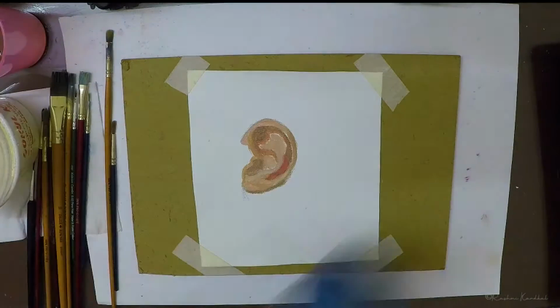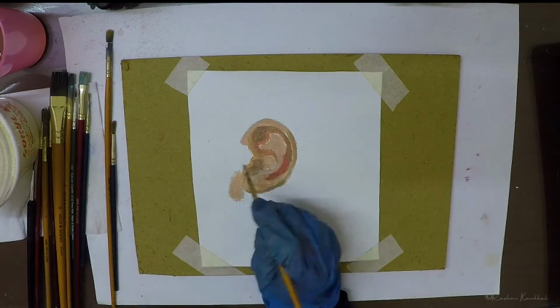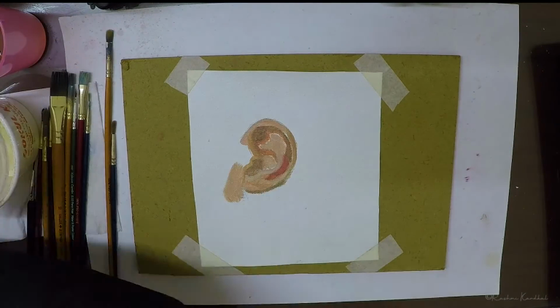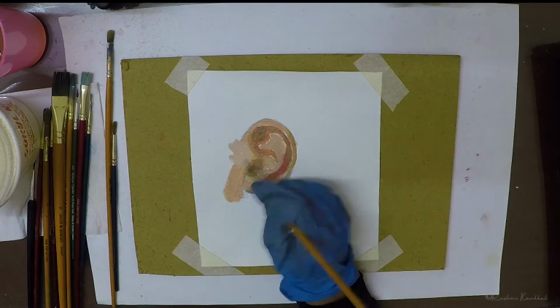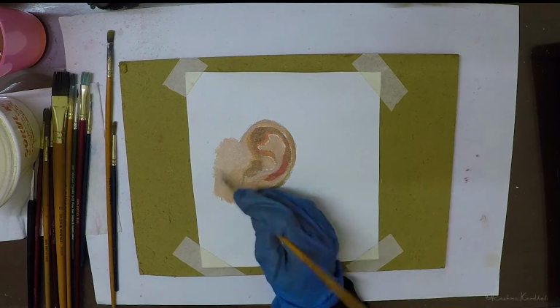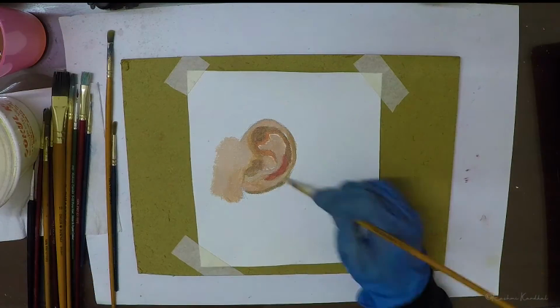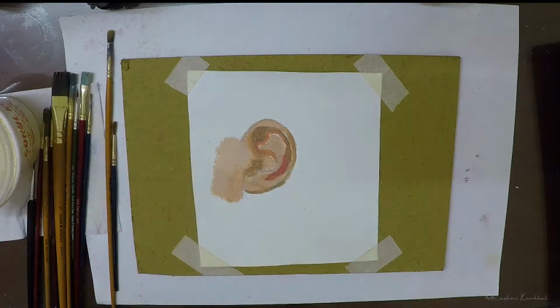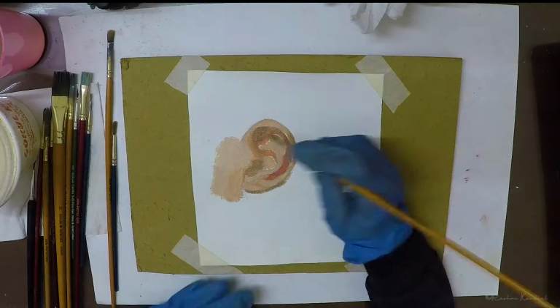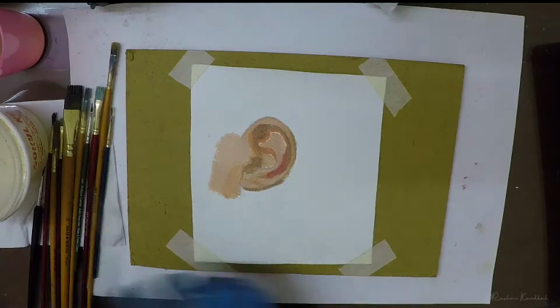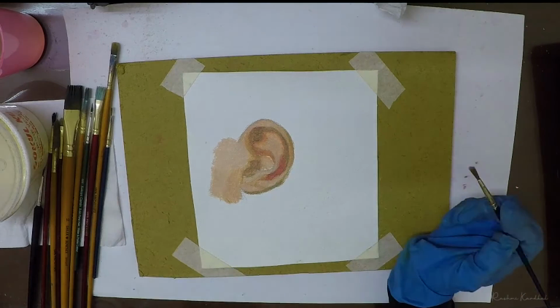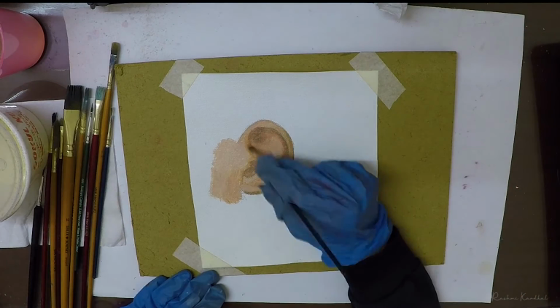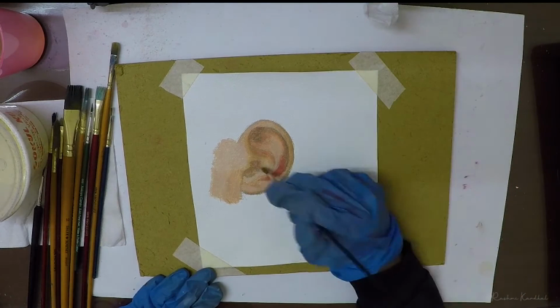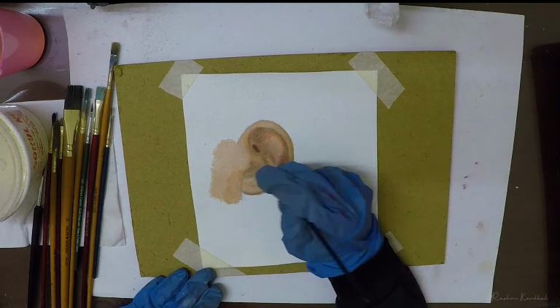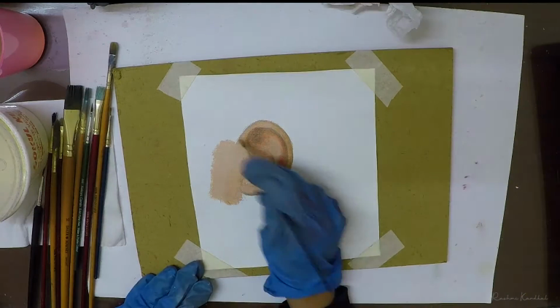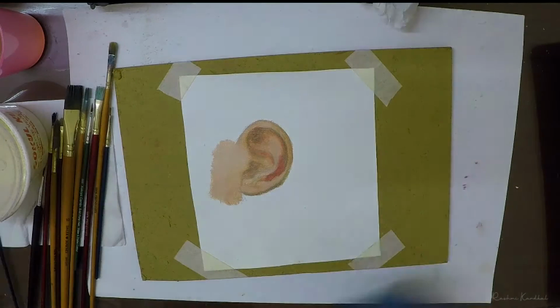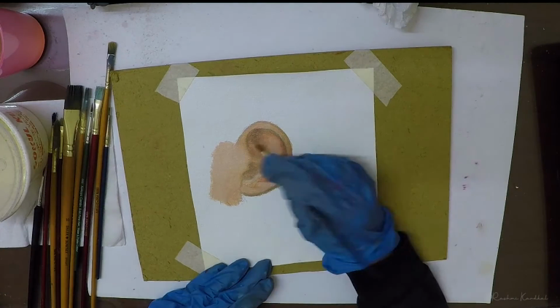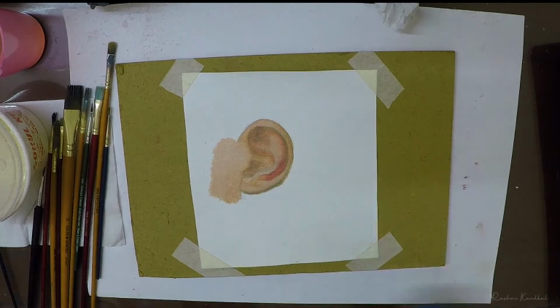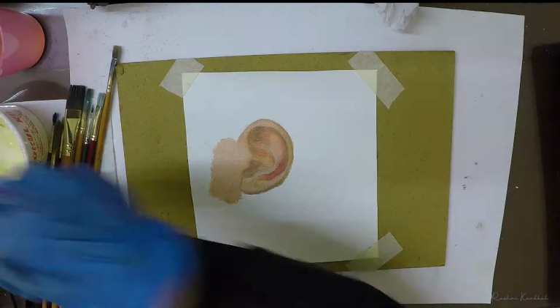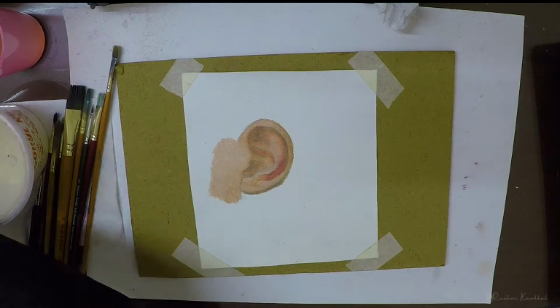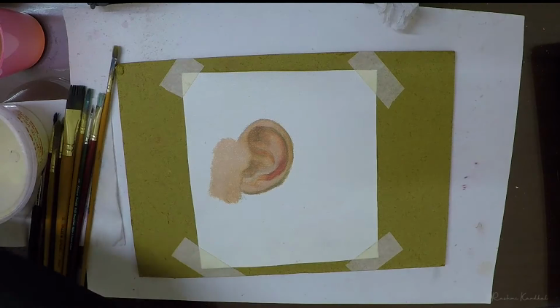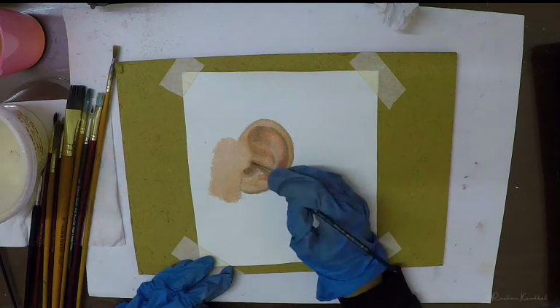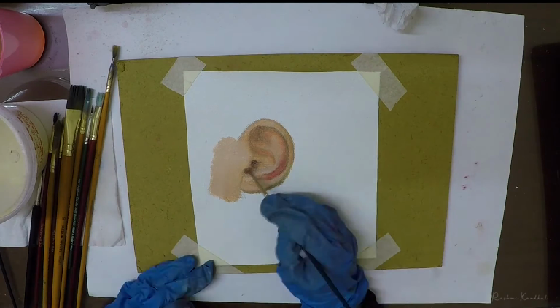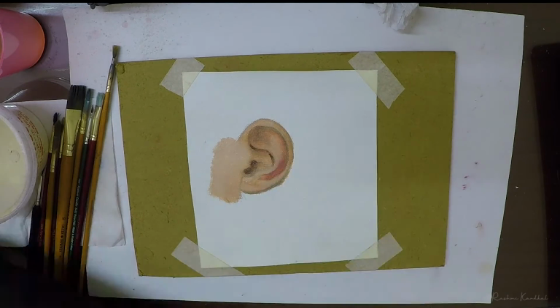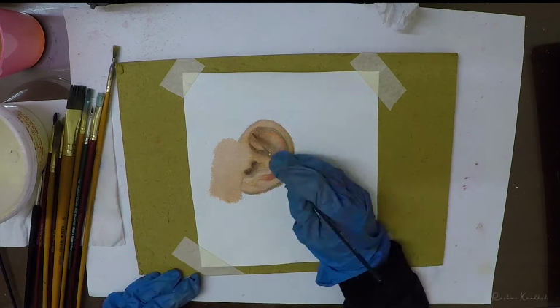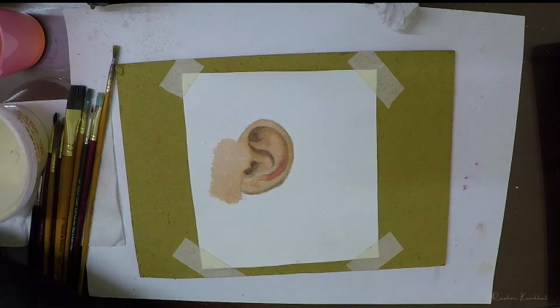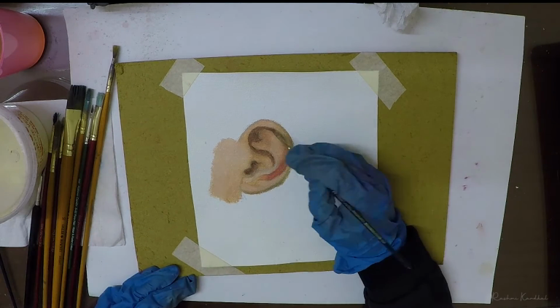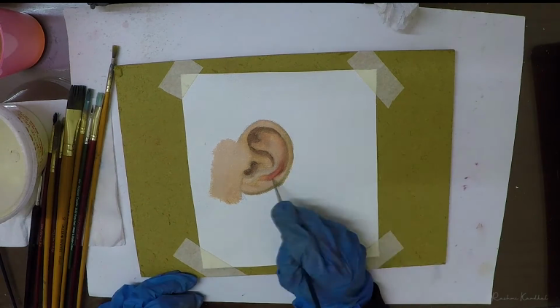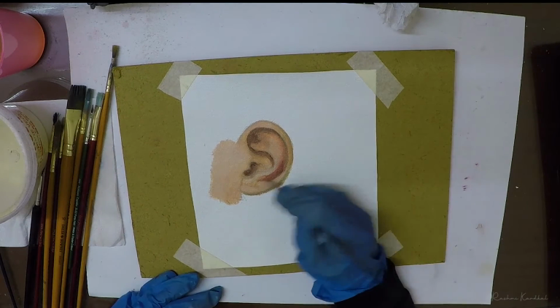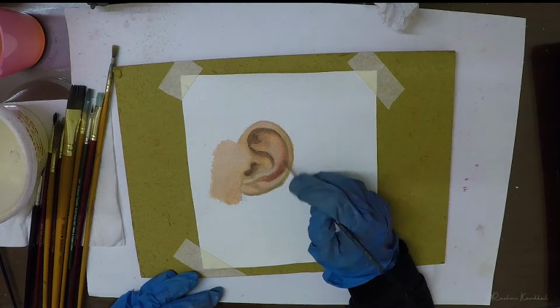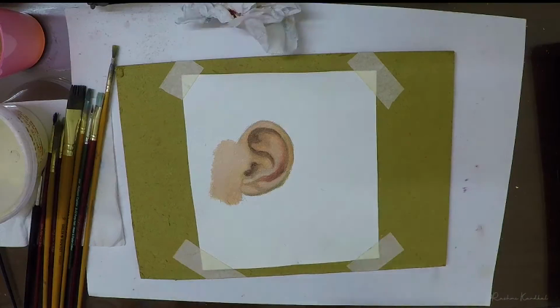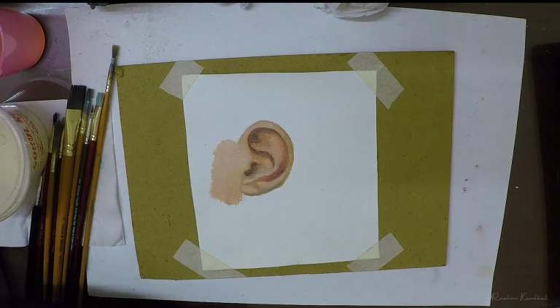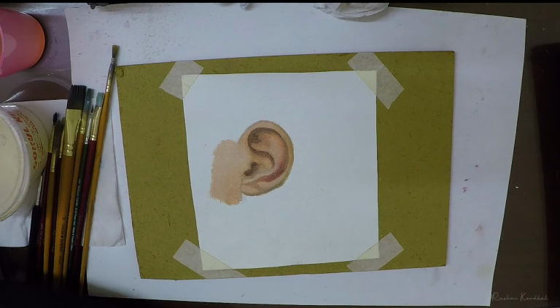I then defined the shapes by adding shadows and highlights. You can keep the contrast low at this point, then slowly and gradually keep increasing the contrast and define the shapes even more by adding deeper shadows.